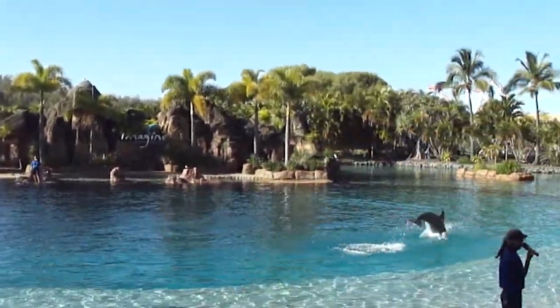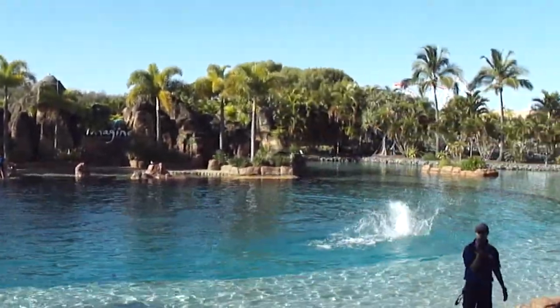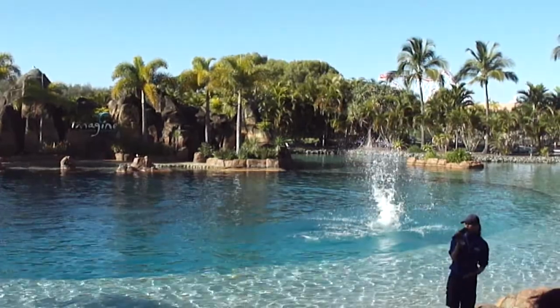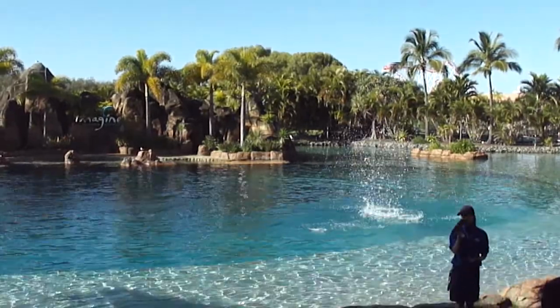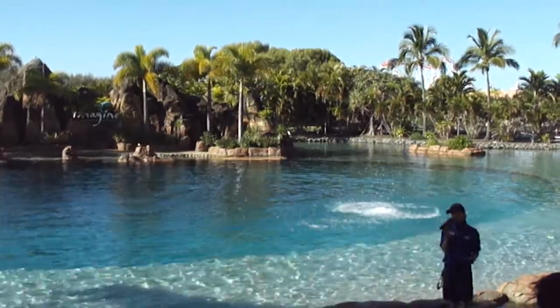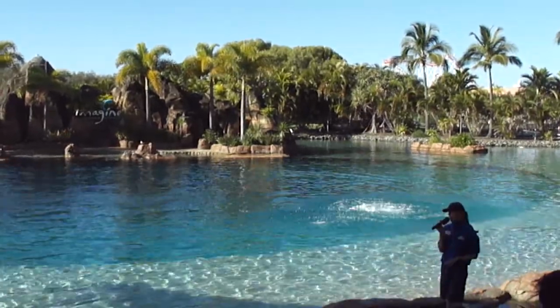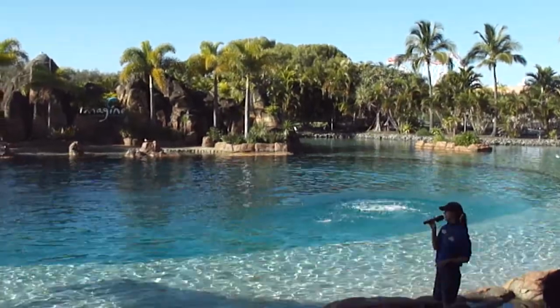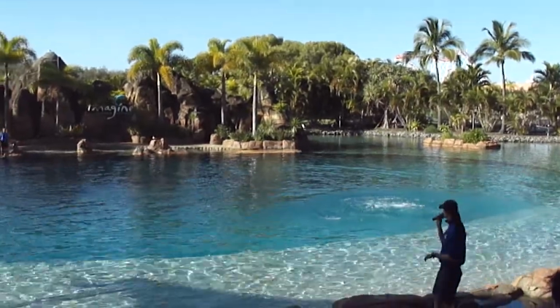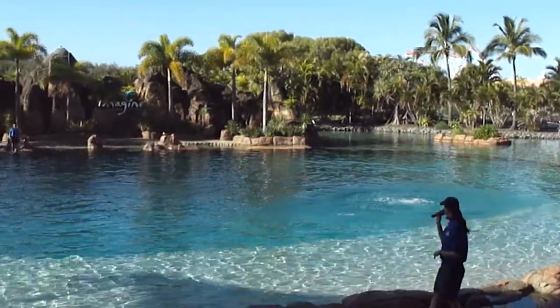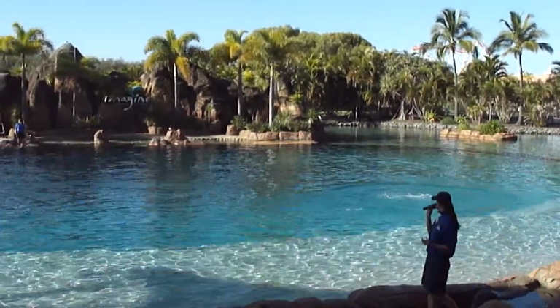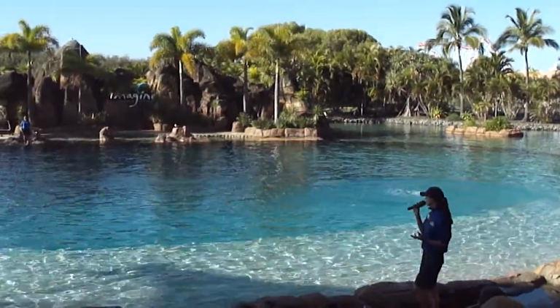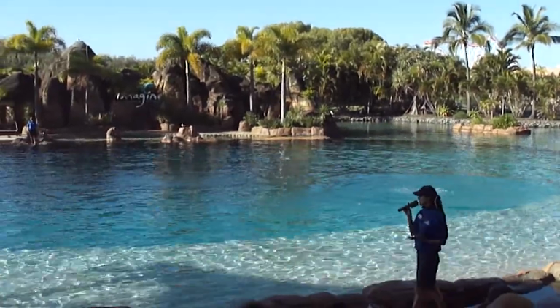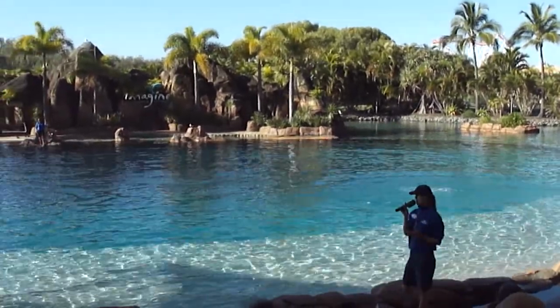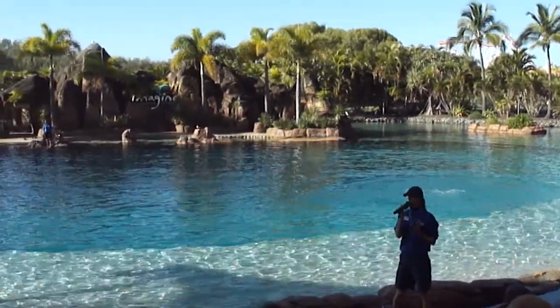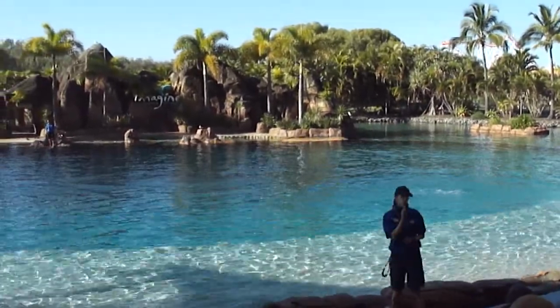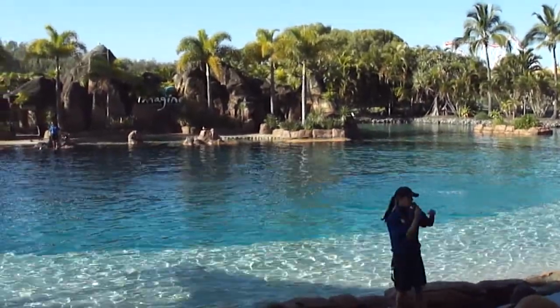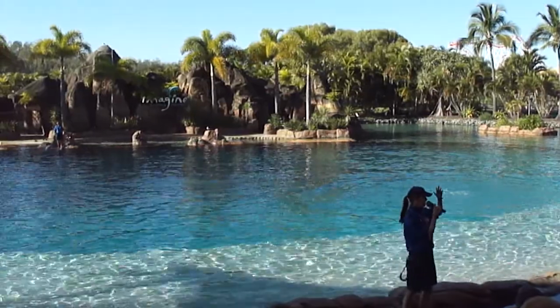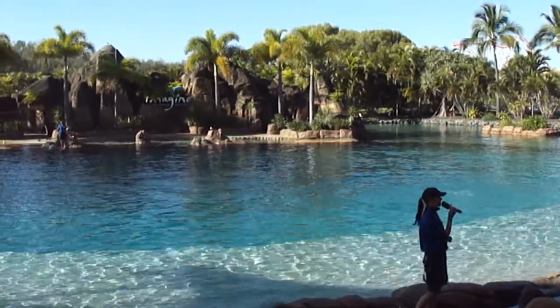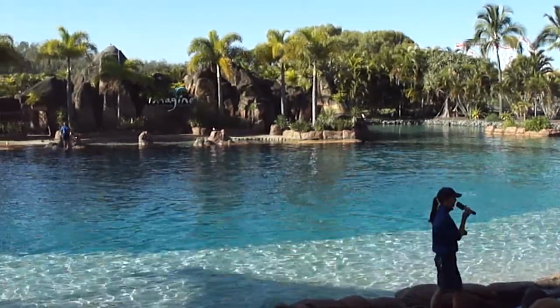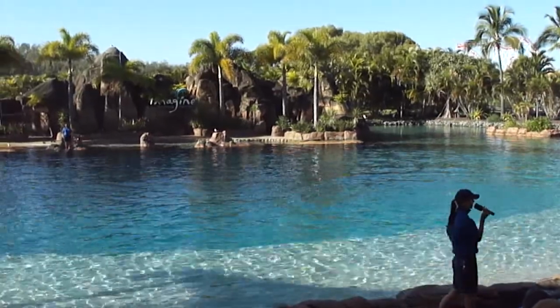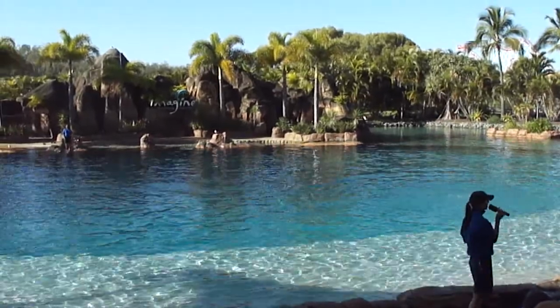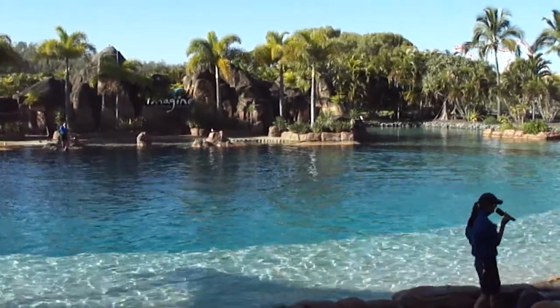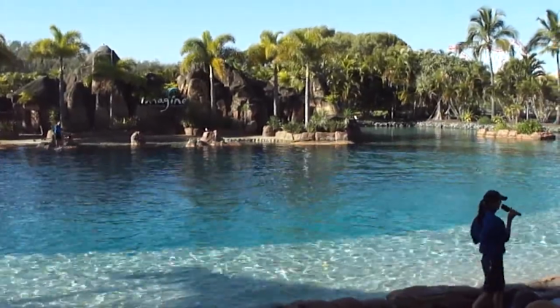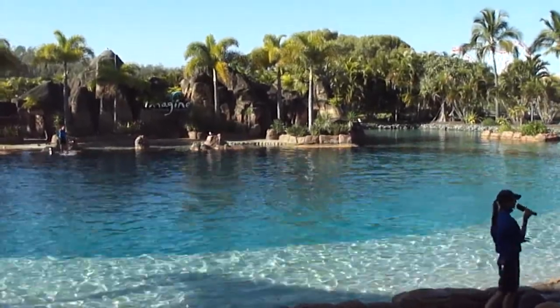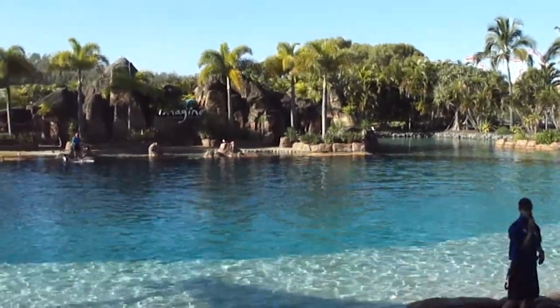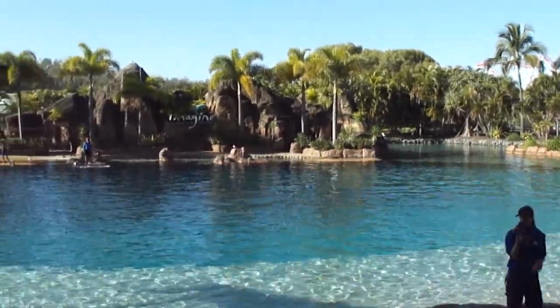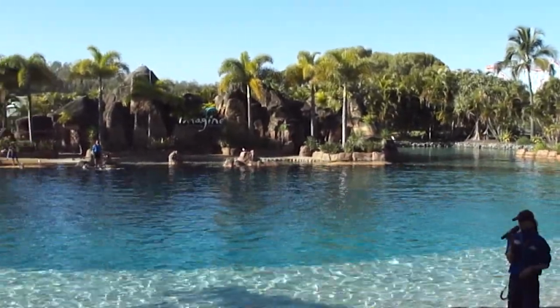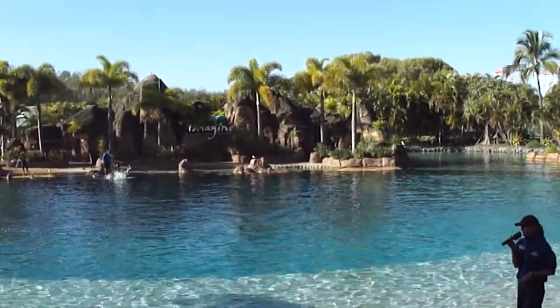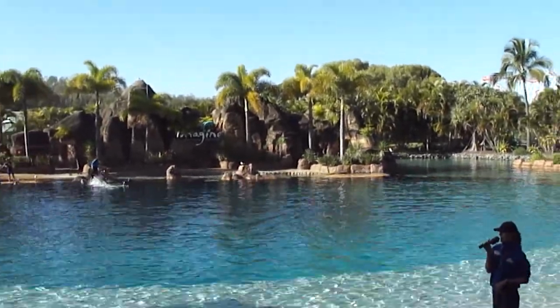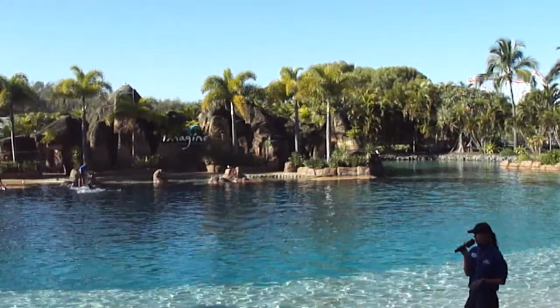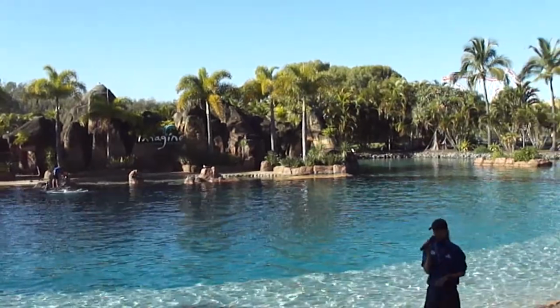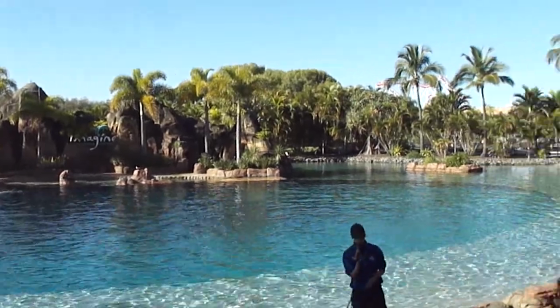This is a behaviour that dolphins do naturally out in the wild. The reason why they would do this is to see what's going on above the surface of the water. The easiest way for dolphins to find out where the fish are is to have a look at where all the birds are.